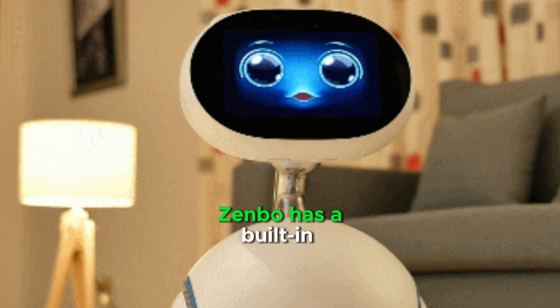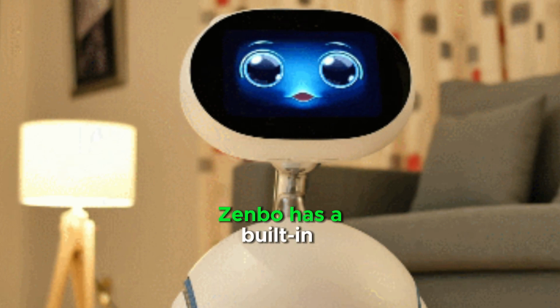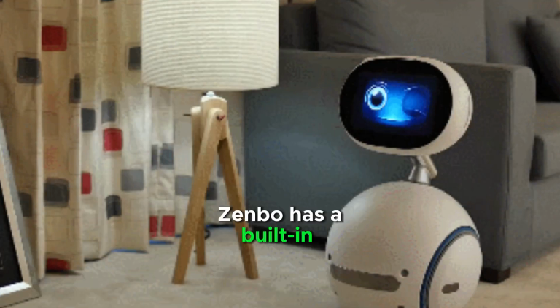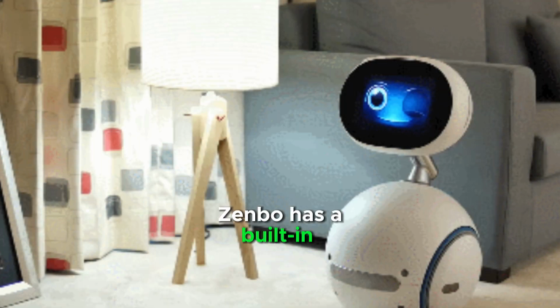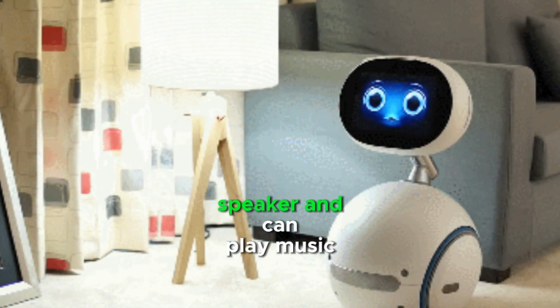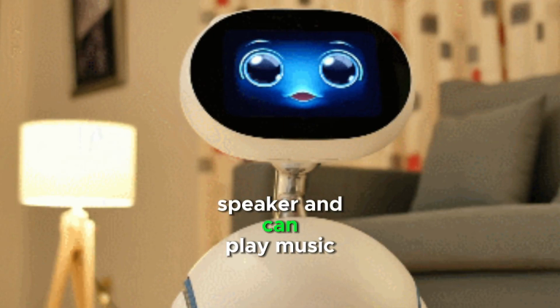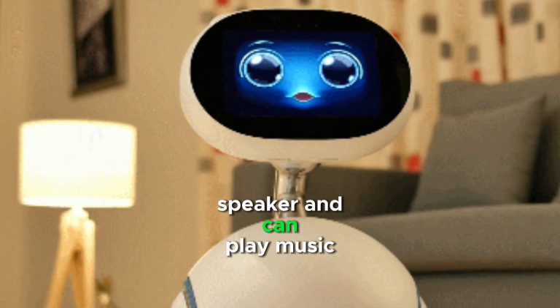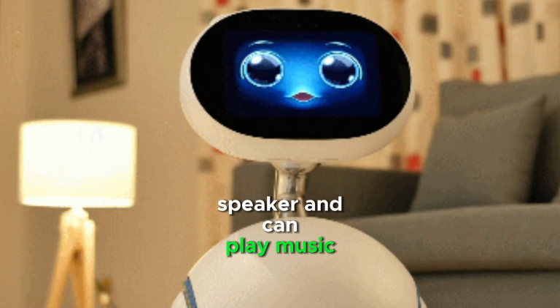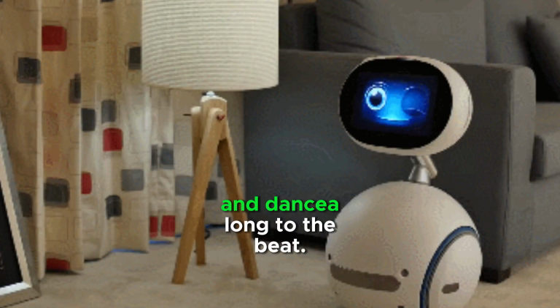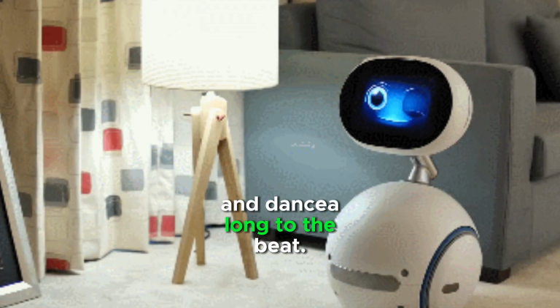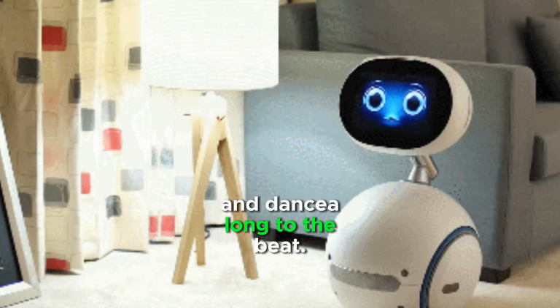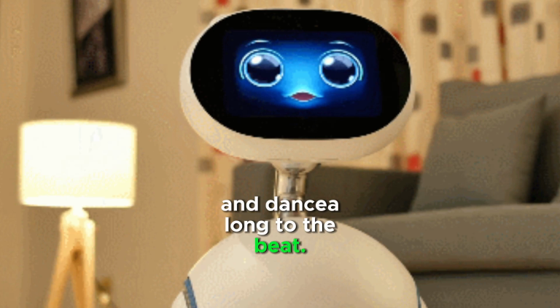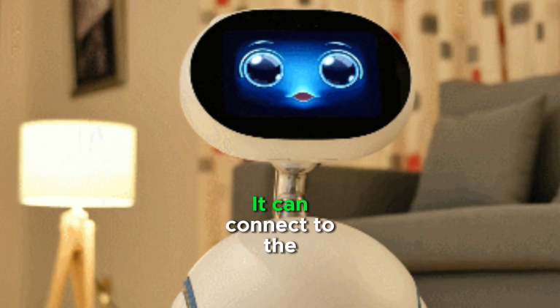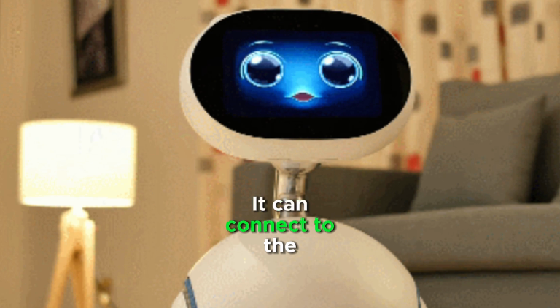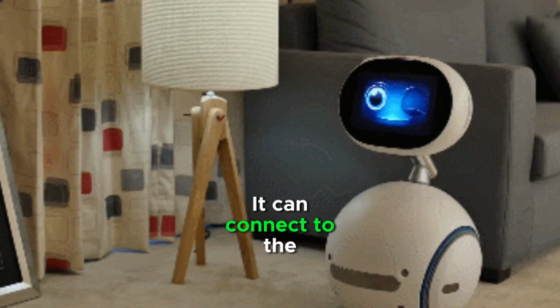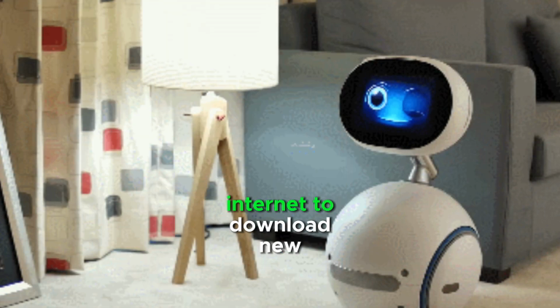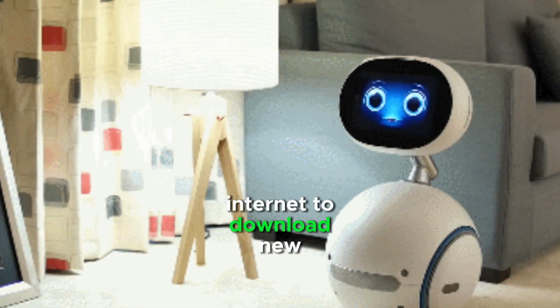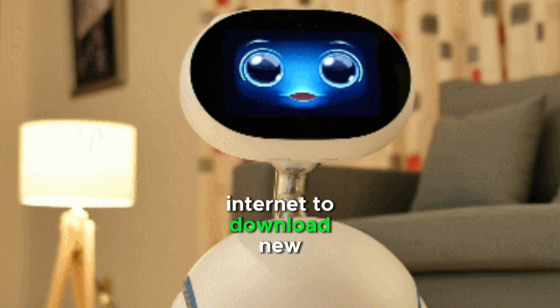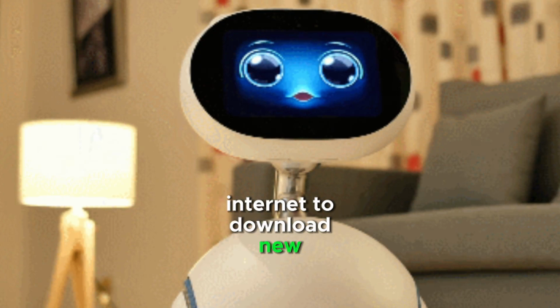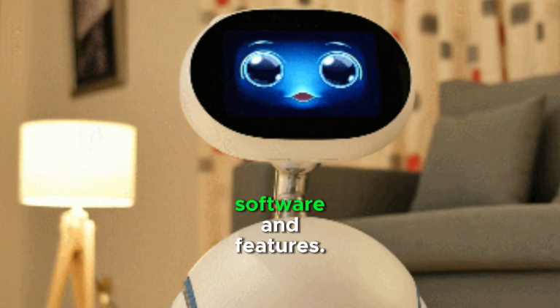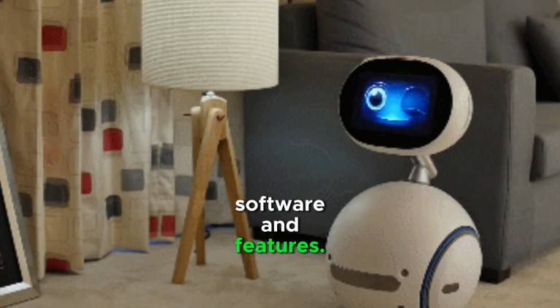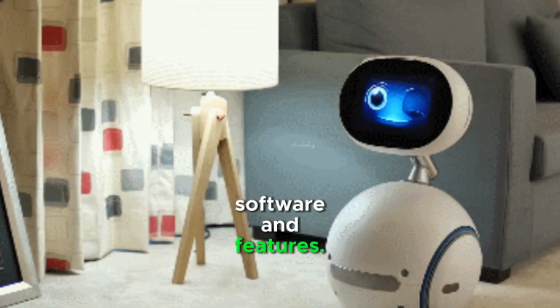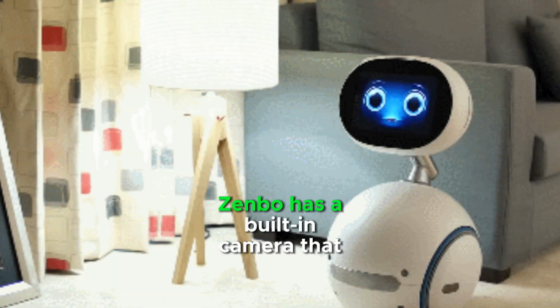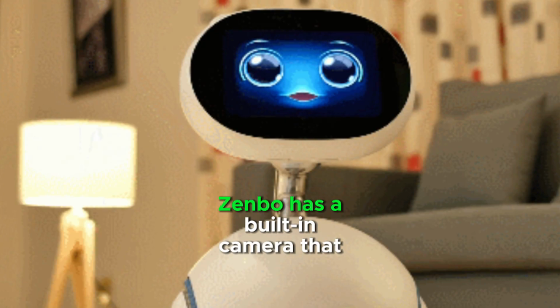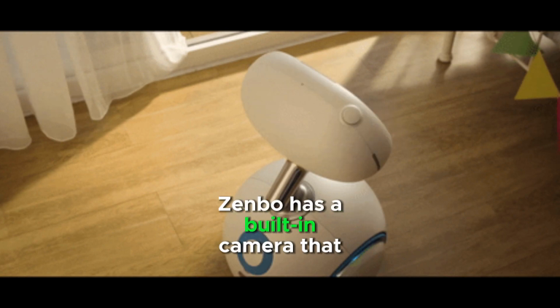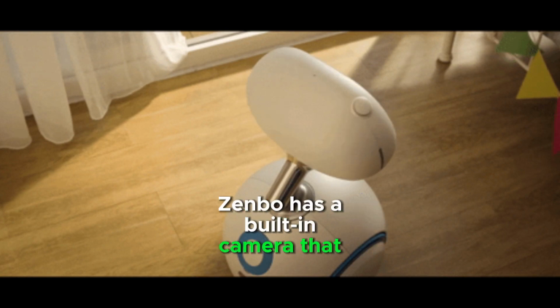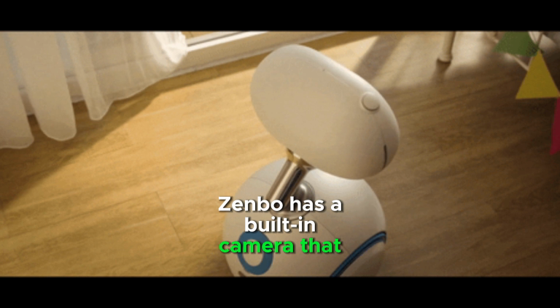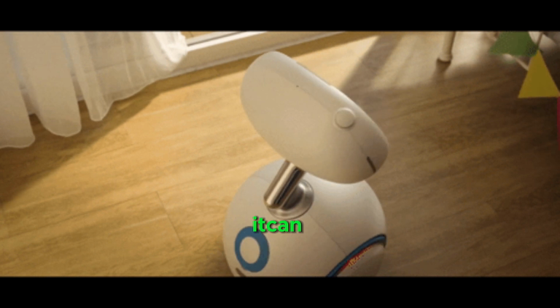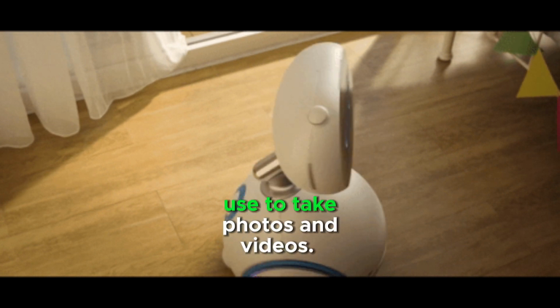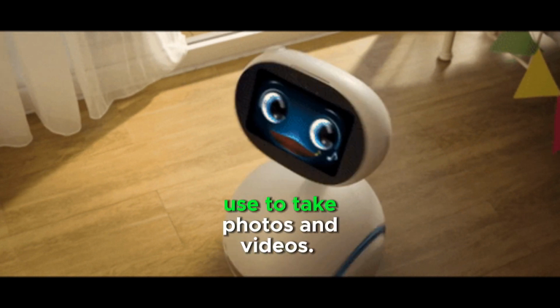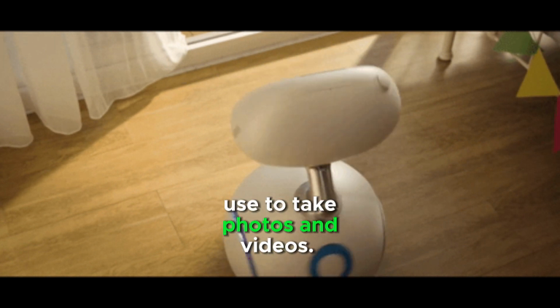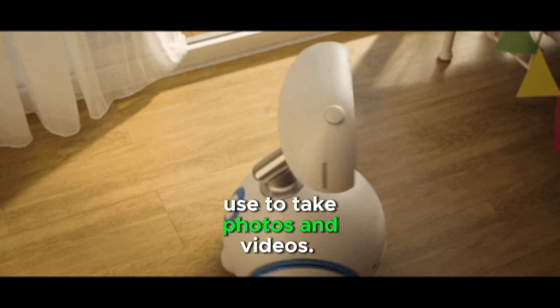Zenbo has a built-in speaker and can play music and dance along to the beat. It can connect to the internet to download new software and features. Zenbo also has a built-in camera that it can use to take photos and videos.